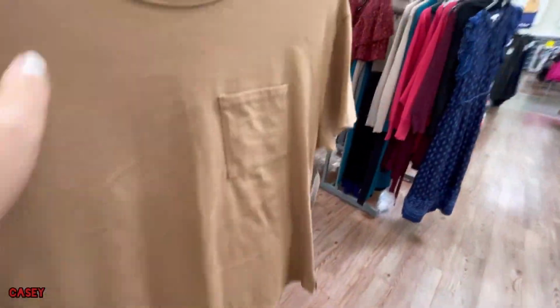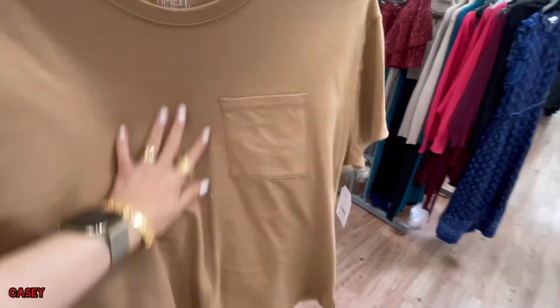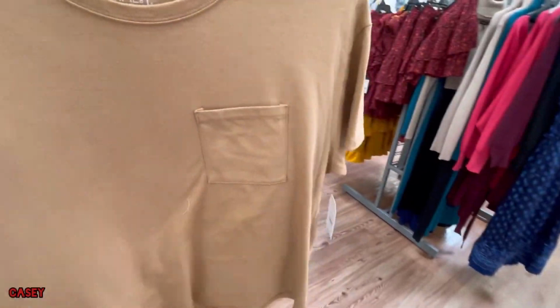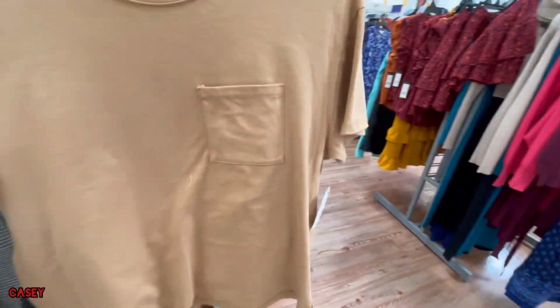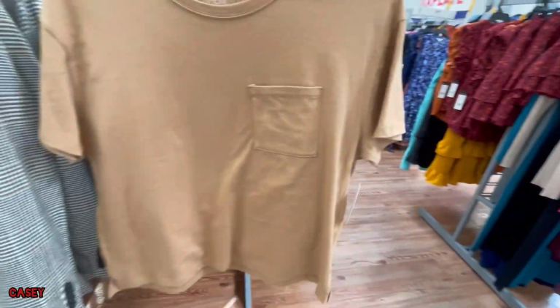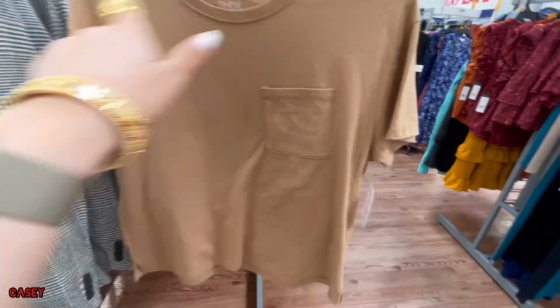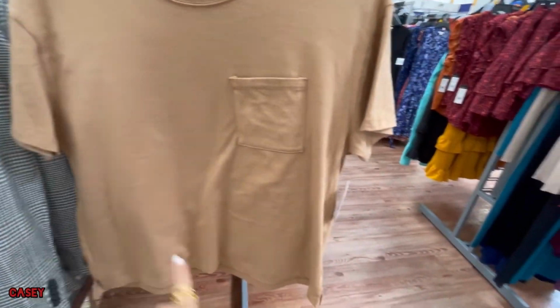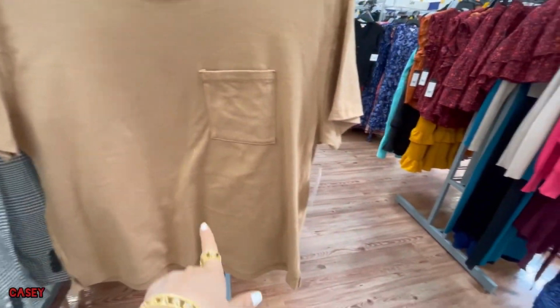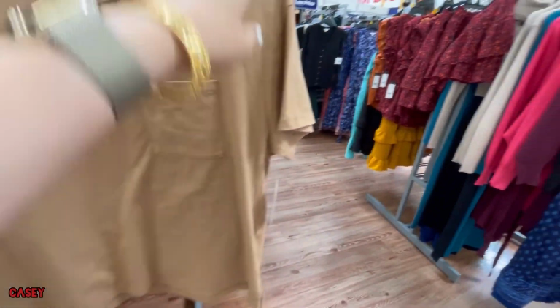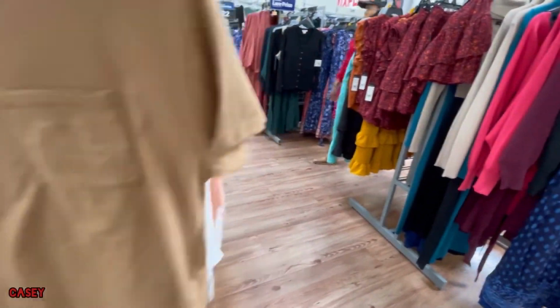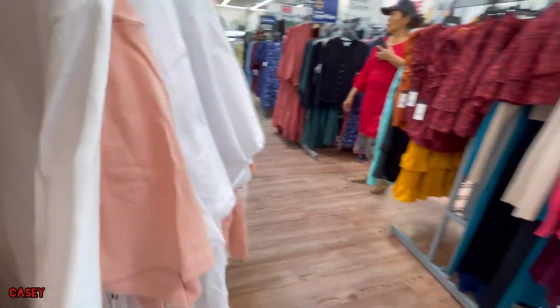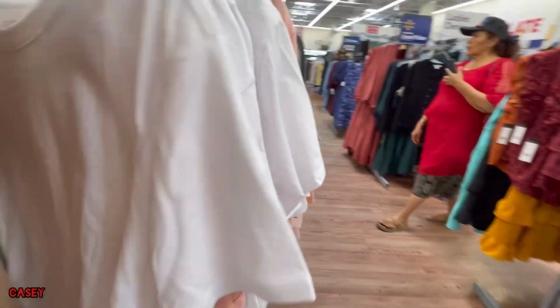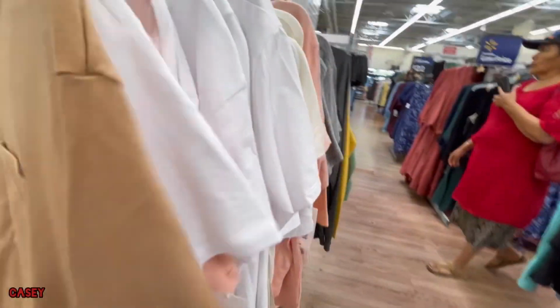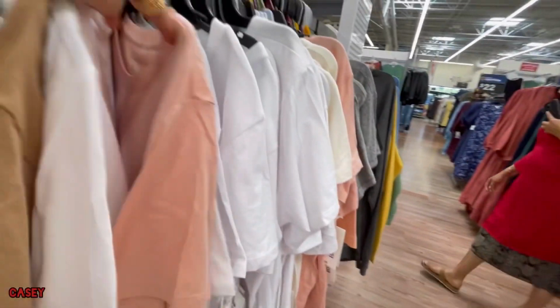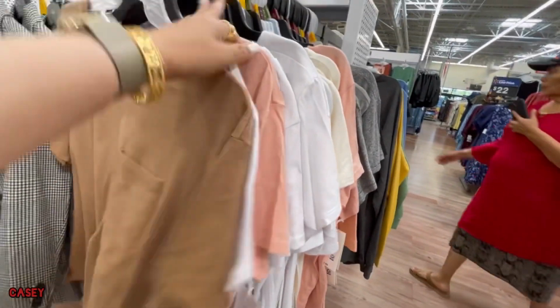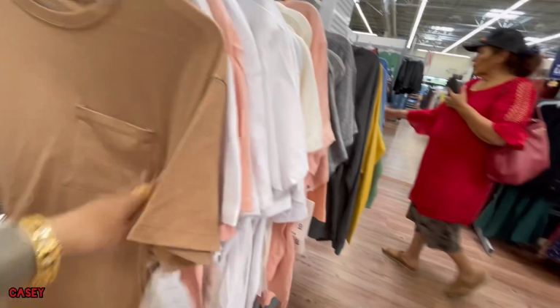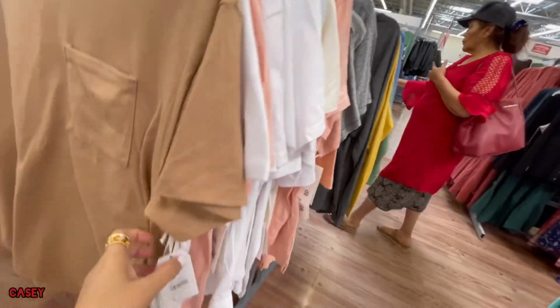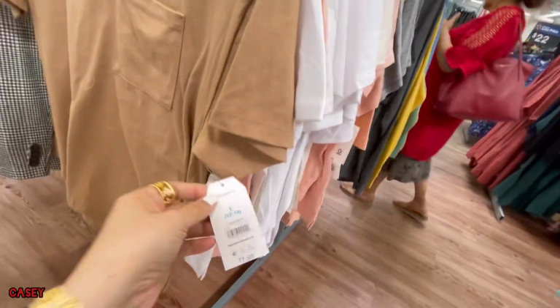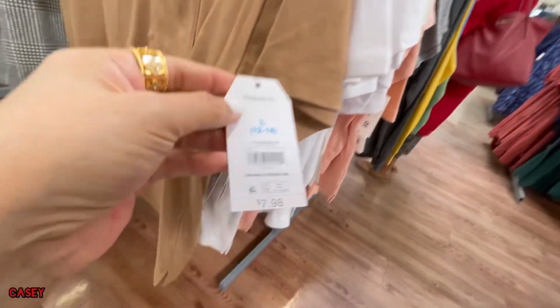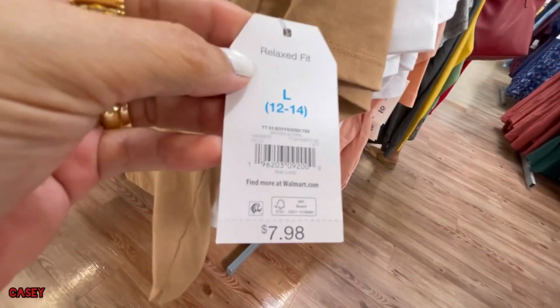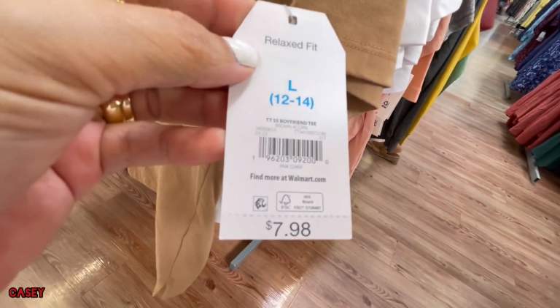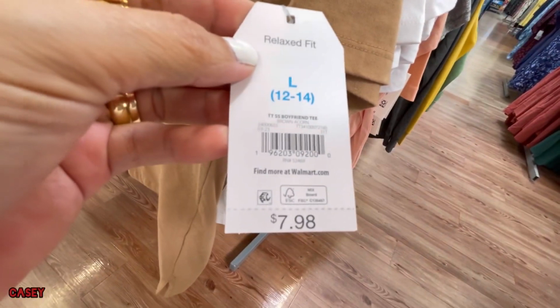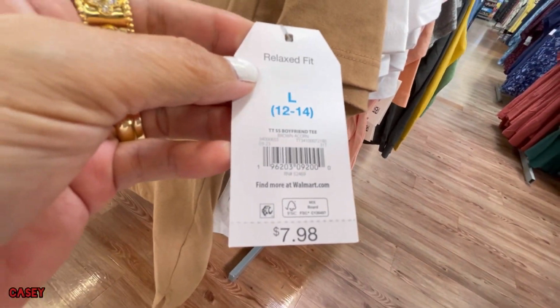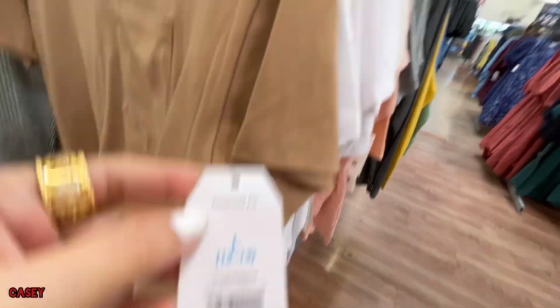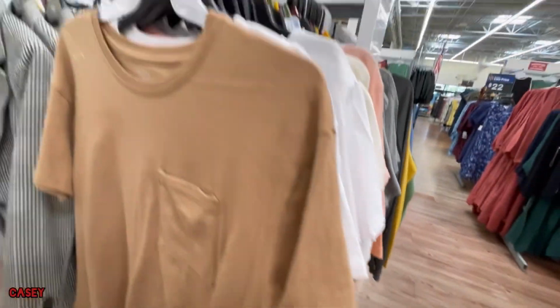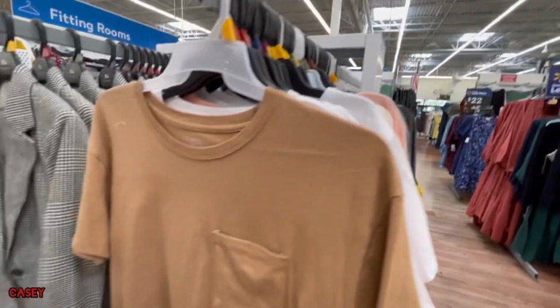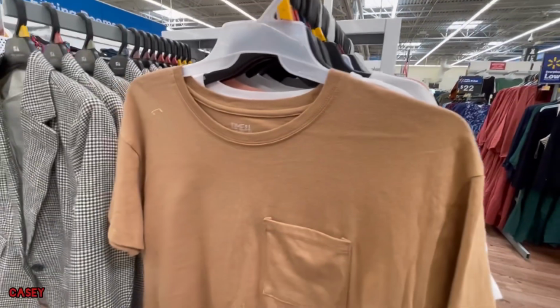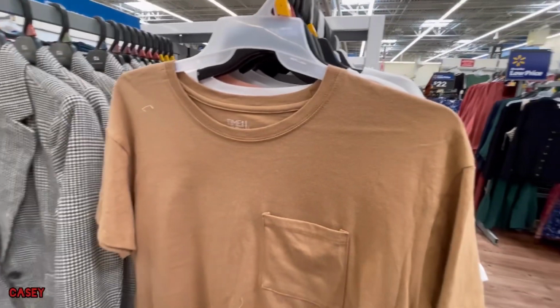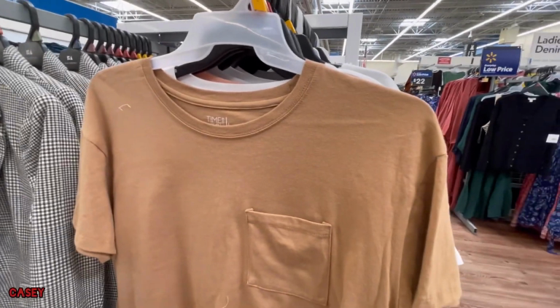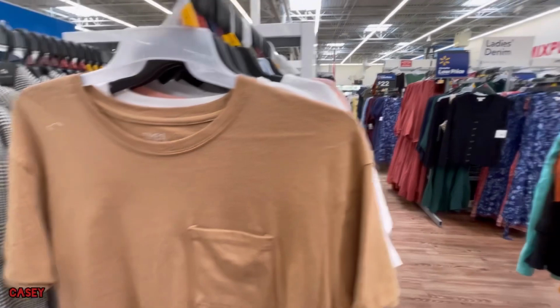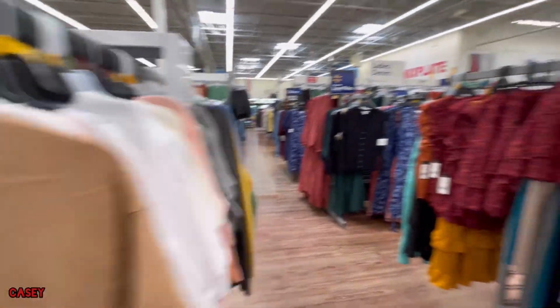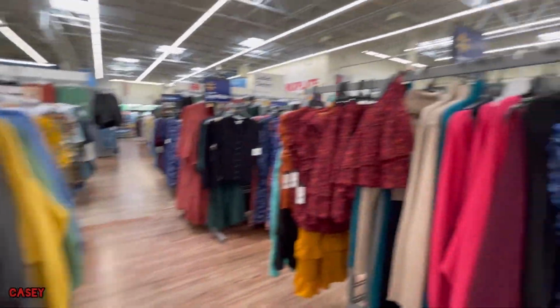And then they have this very cute, super soft shirt at $7.98 from Time and True.